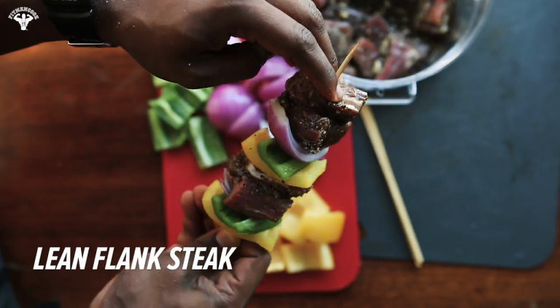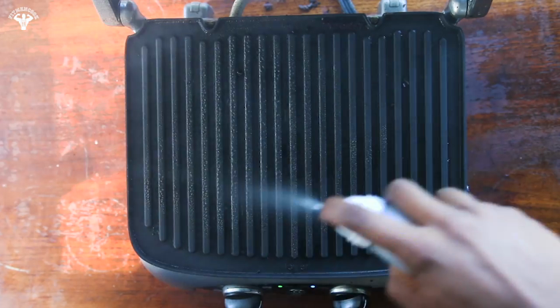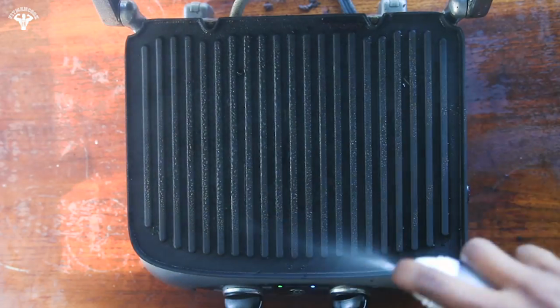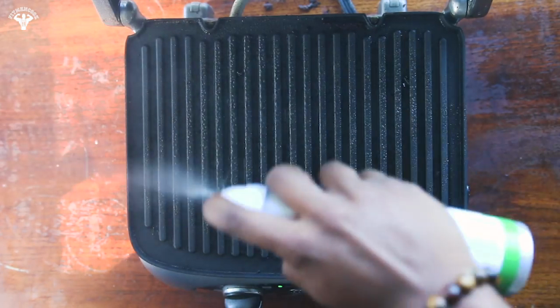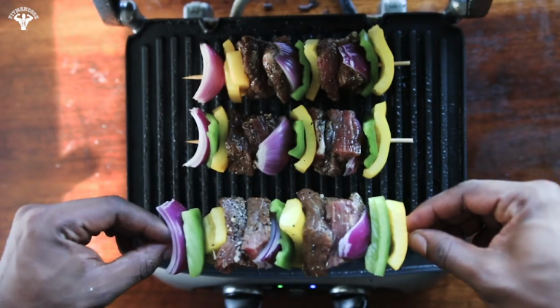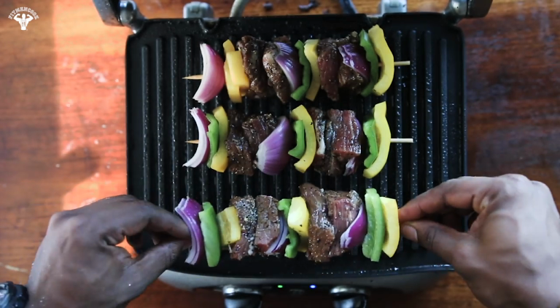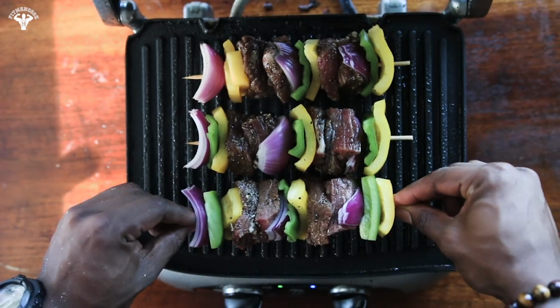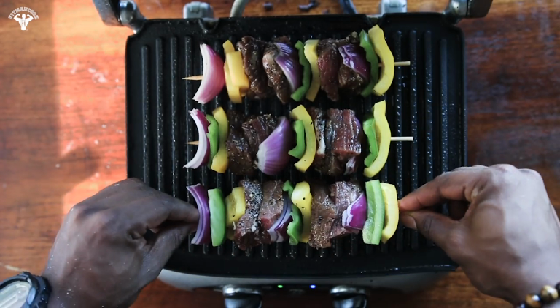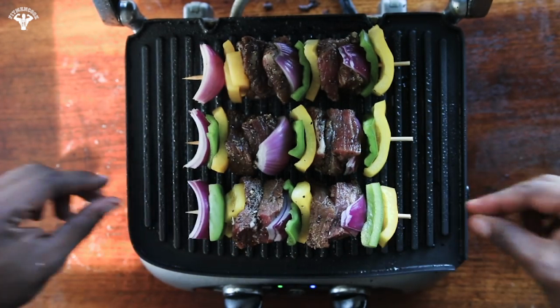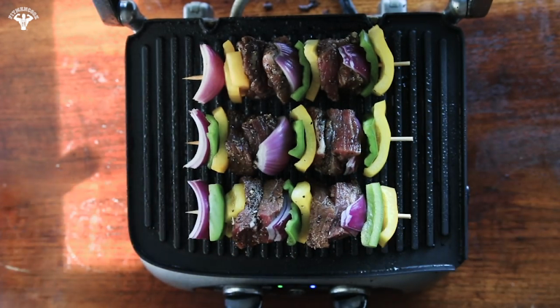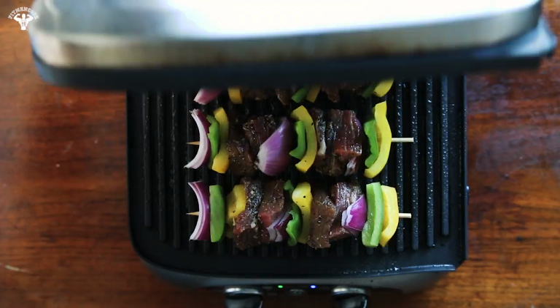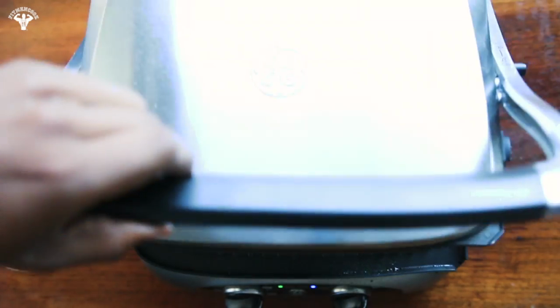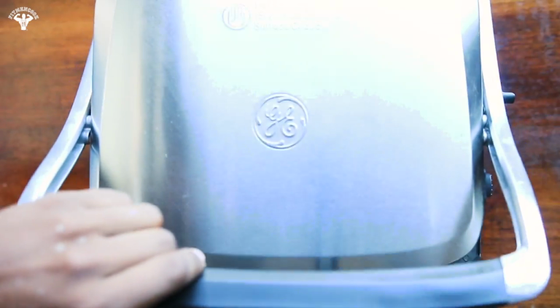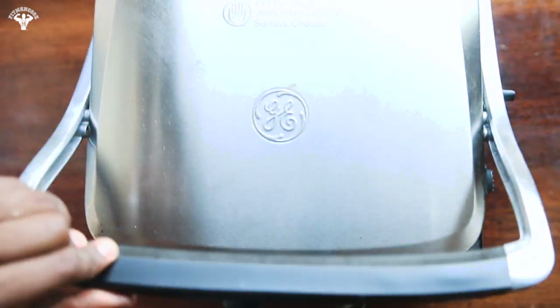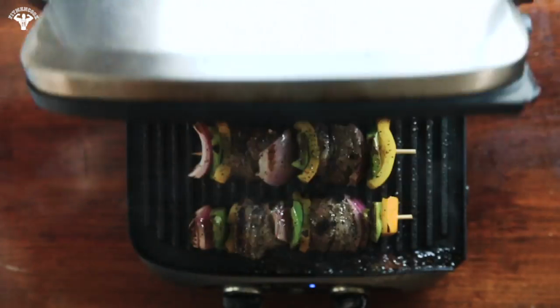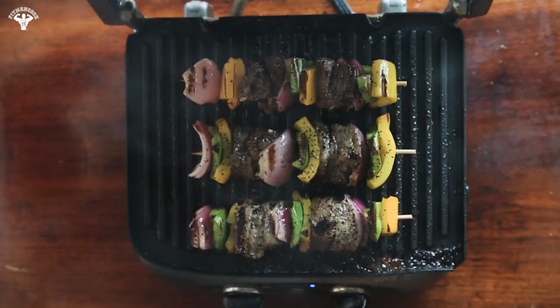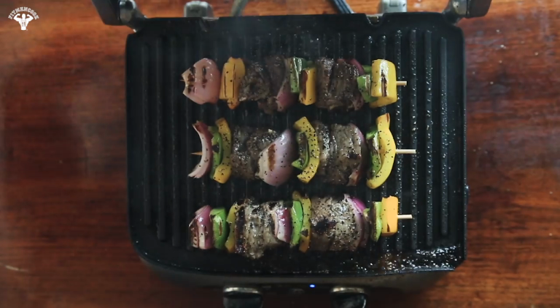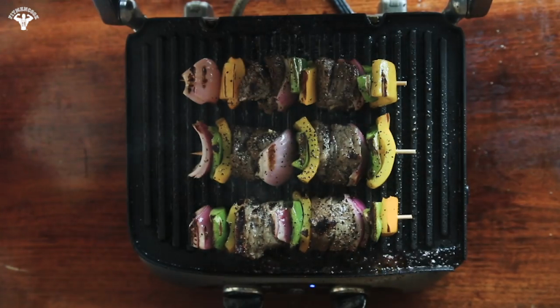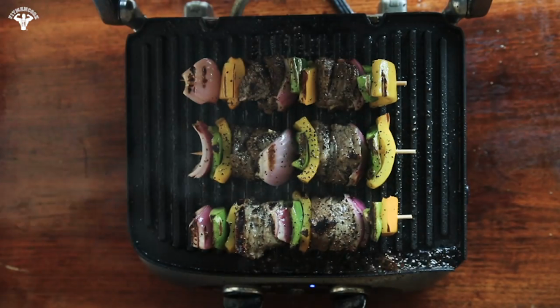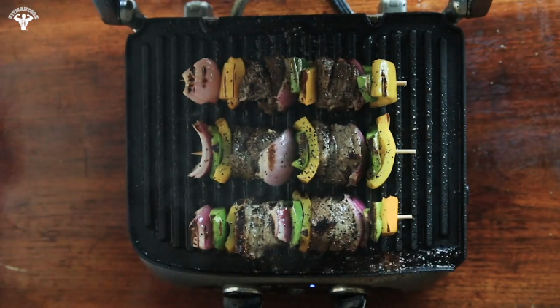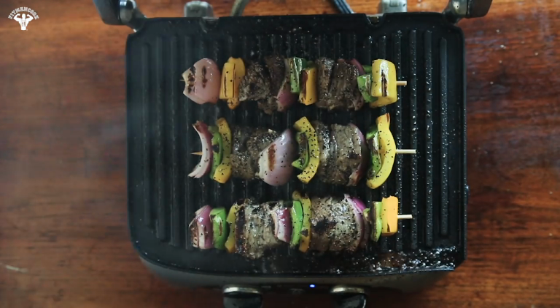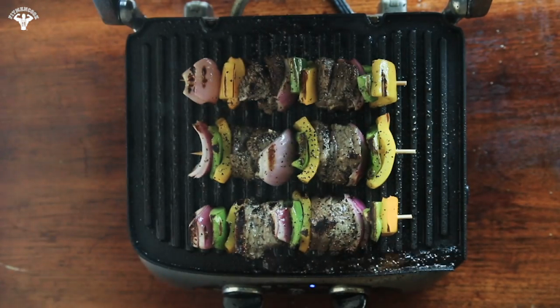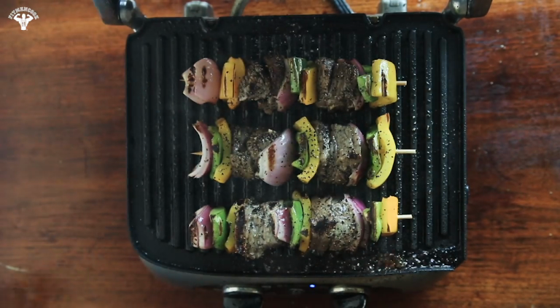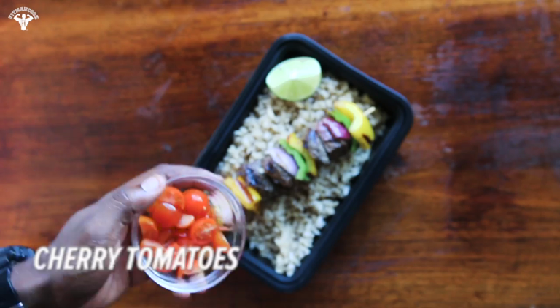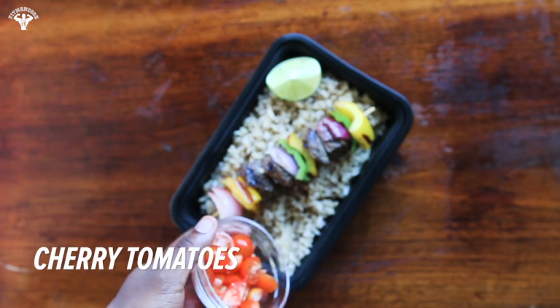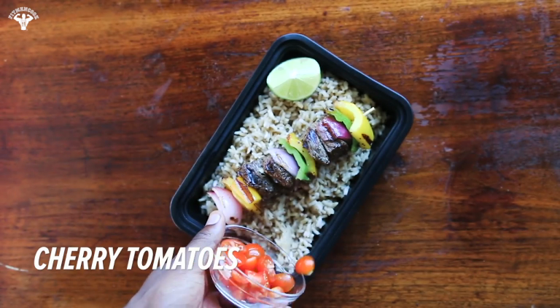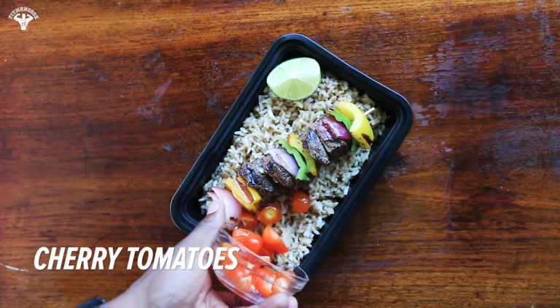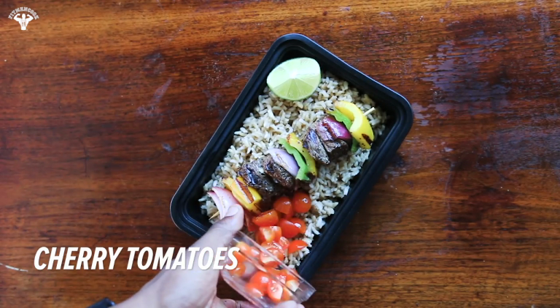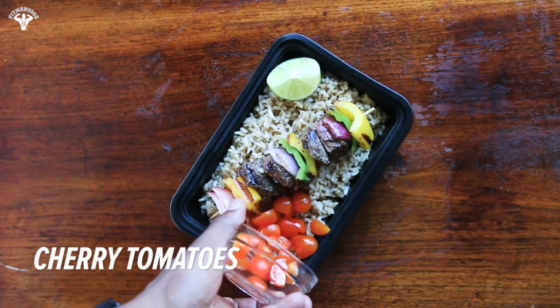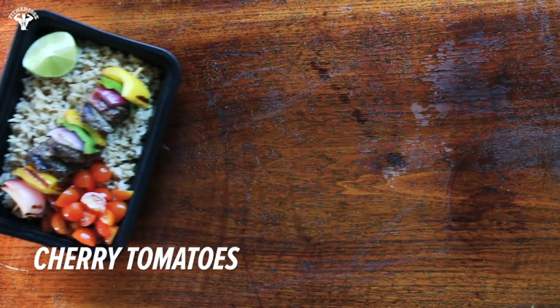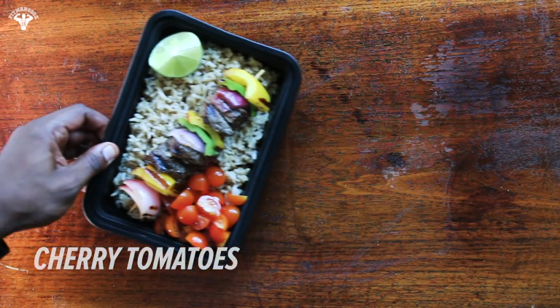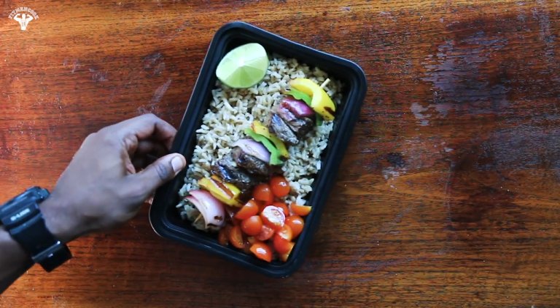Fire up the grill and add the kebabs. Cook for about 8 to 10 minutes or to your desired readiness. Enjoy with your favorite complex carbohydrate.